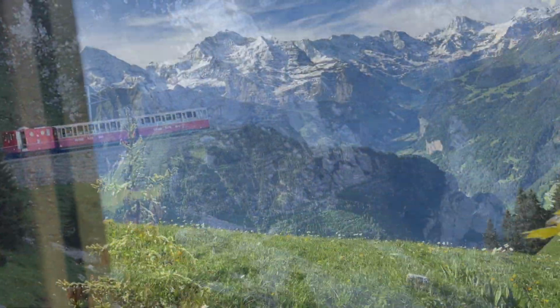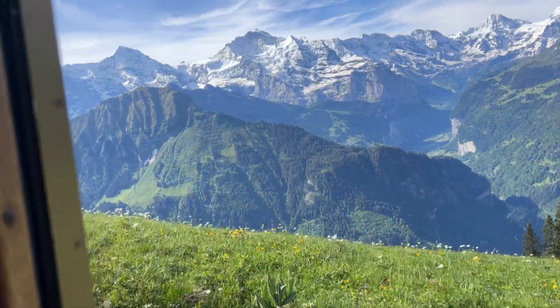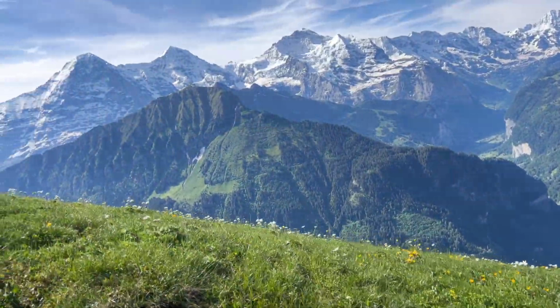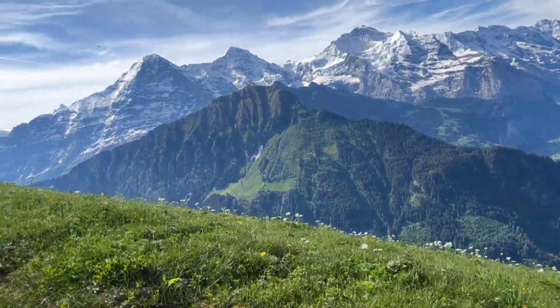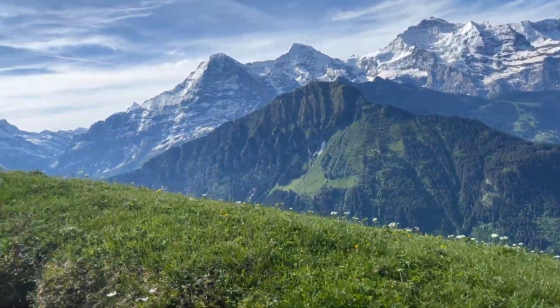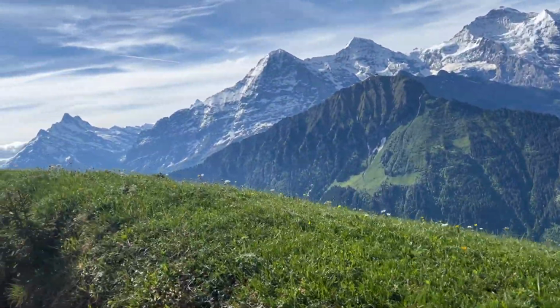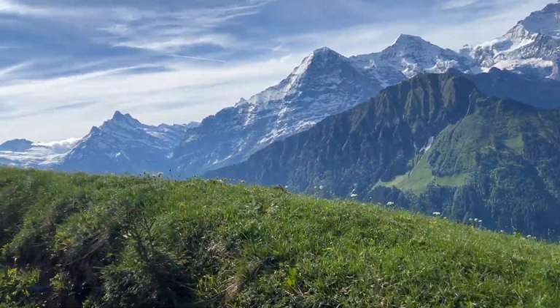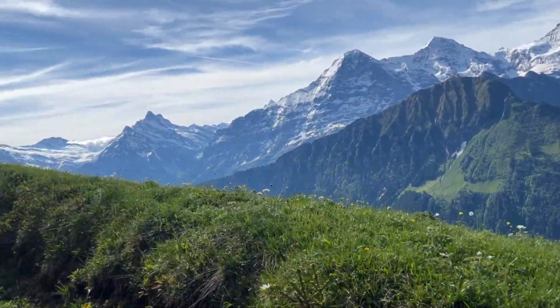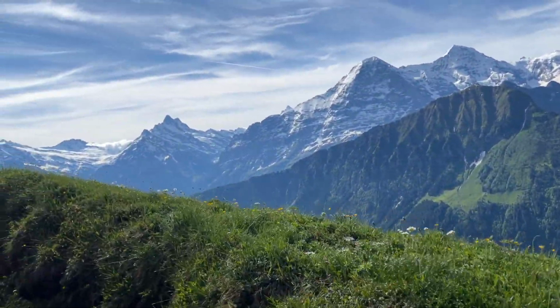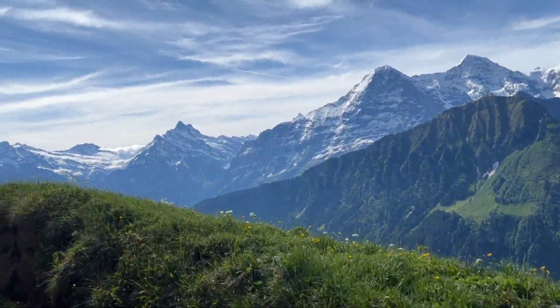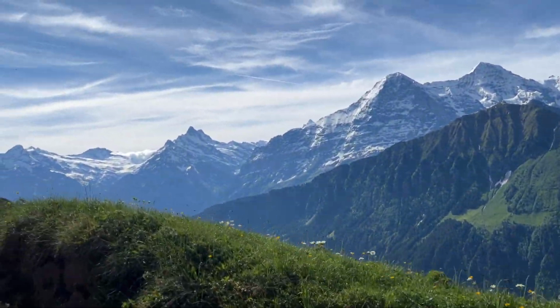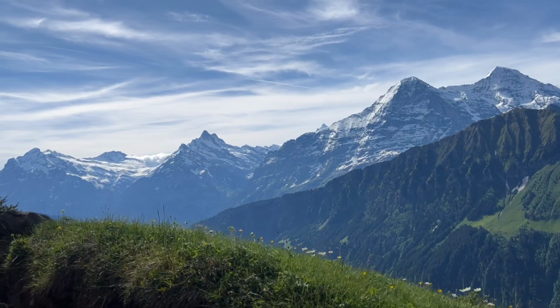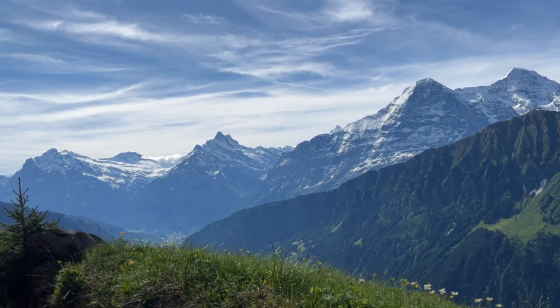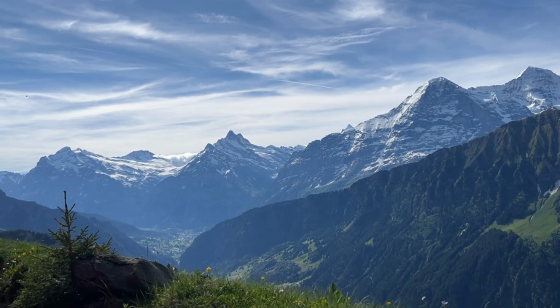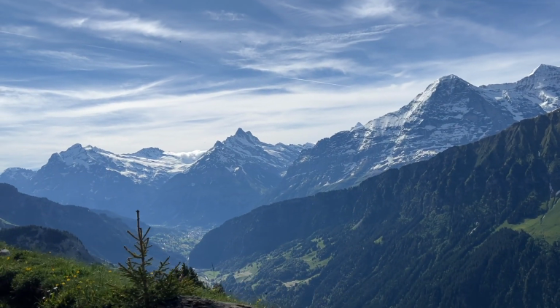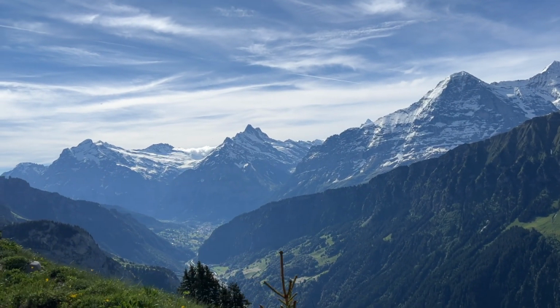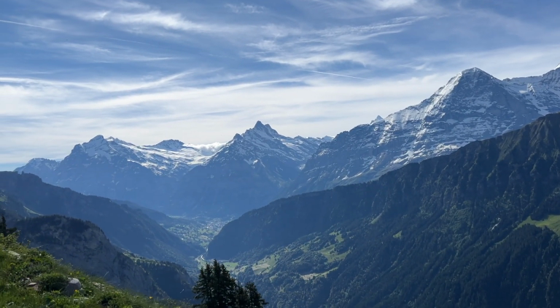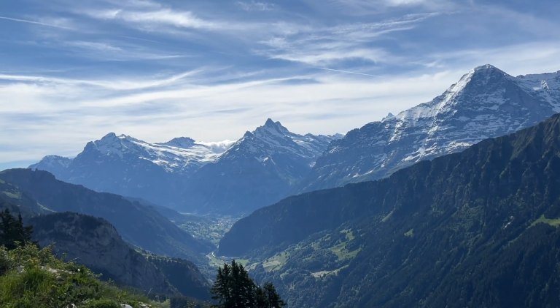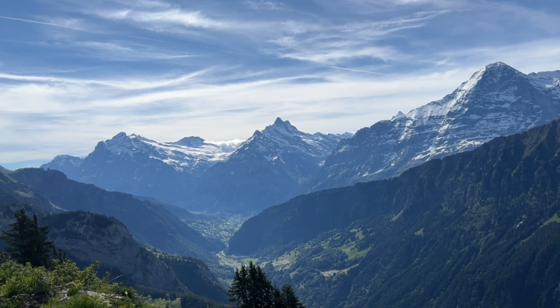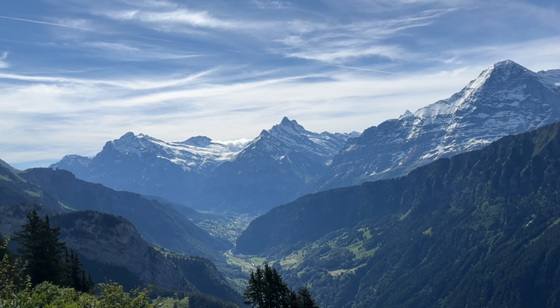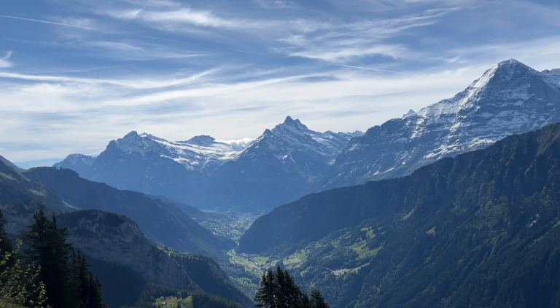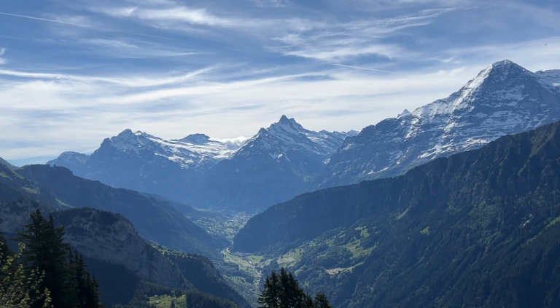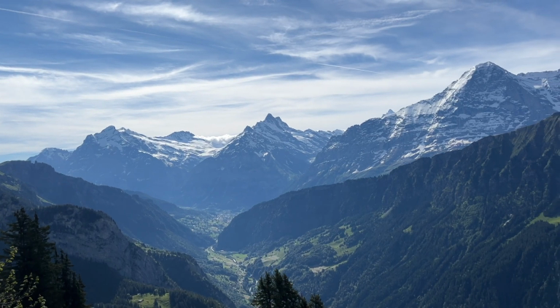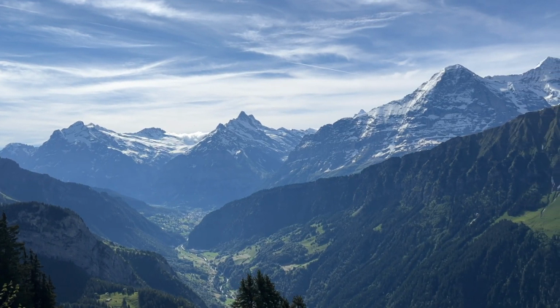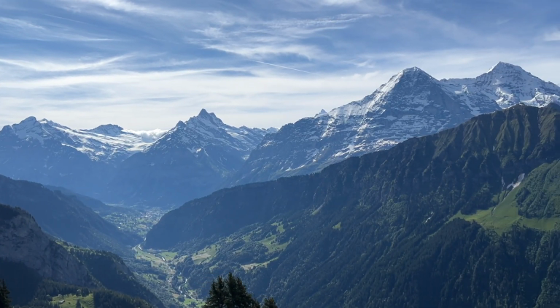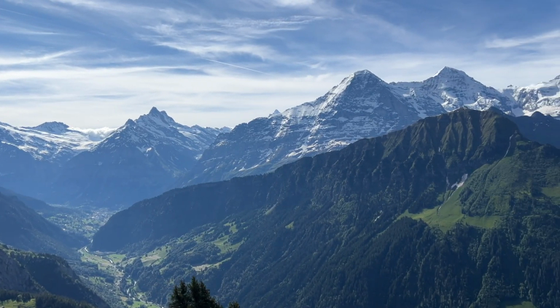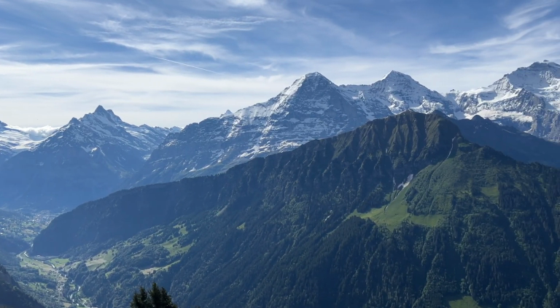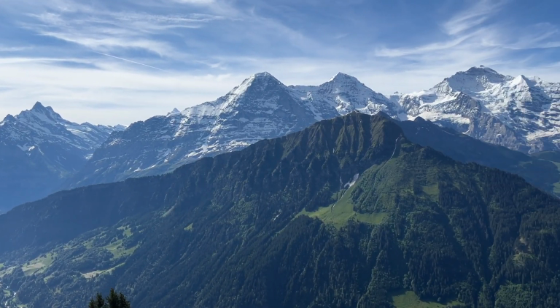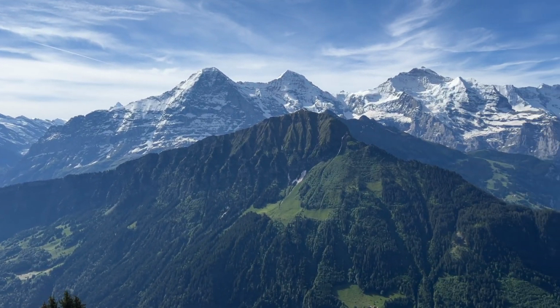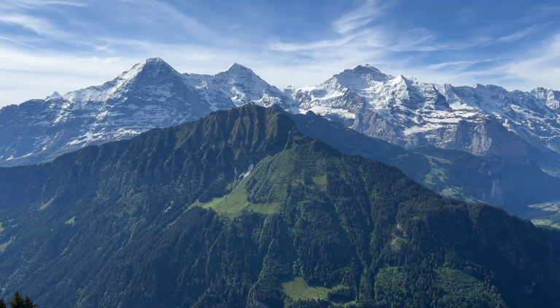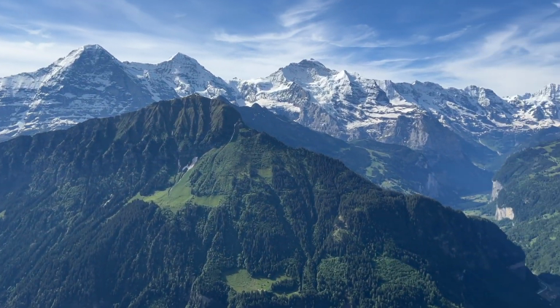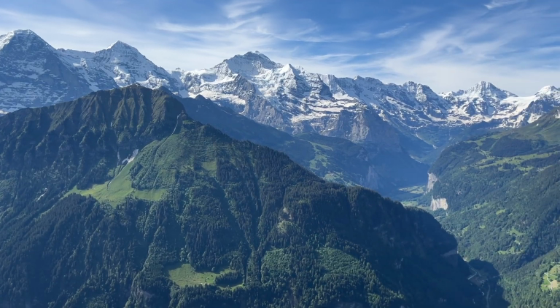Schynige Platte offers one of the most beautiful views of the legendary triumvirate of Eiger, Mönch, and Jungfrau.